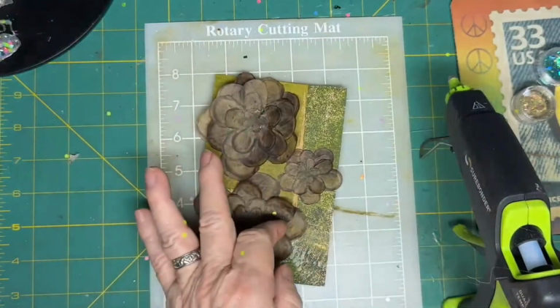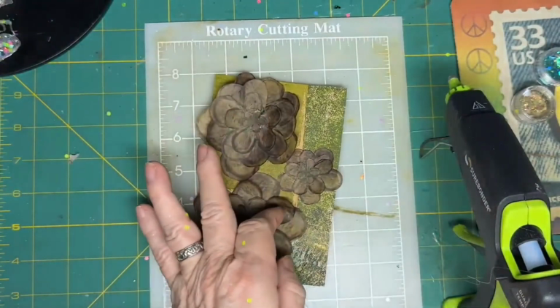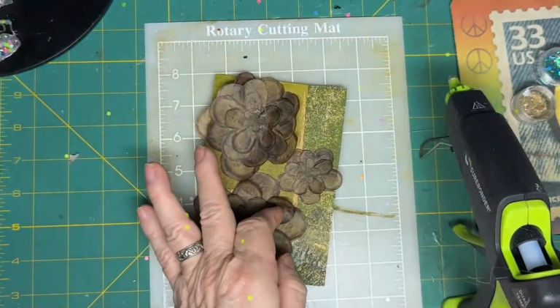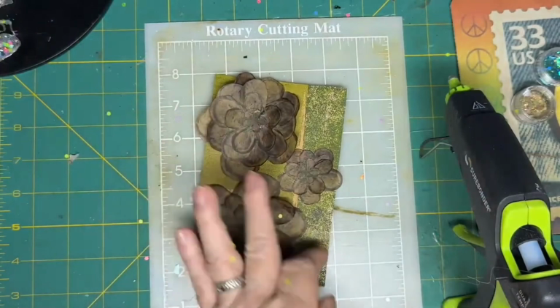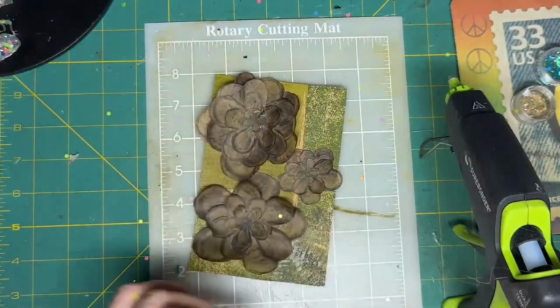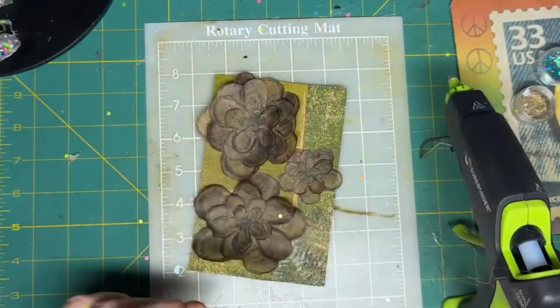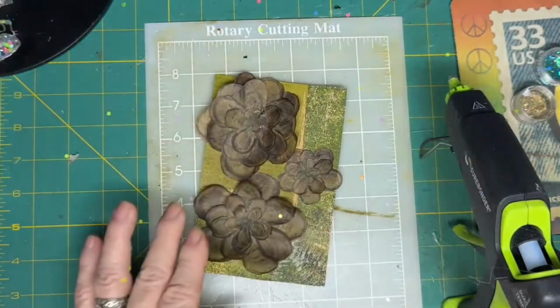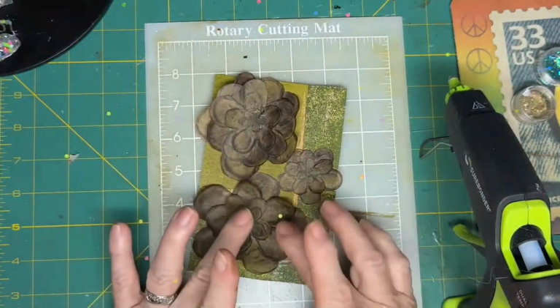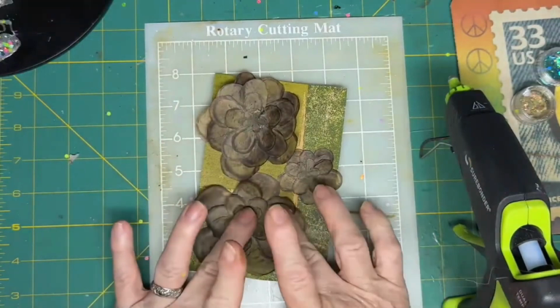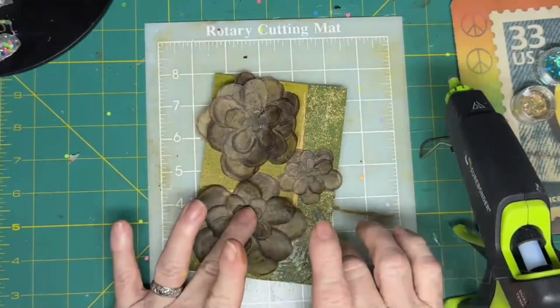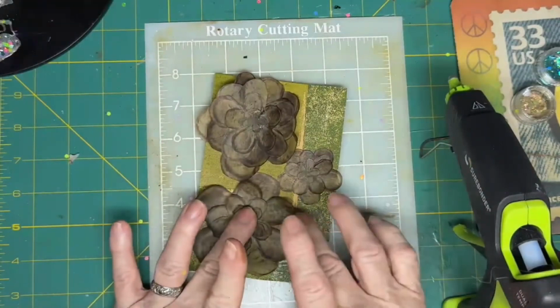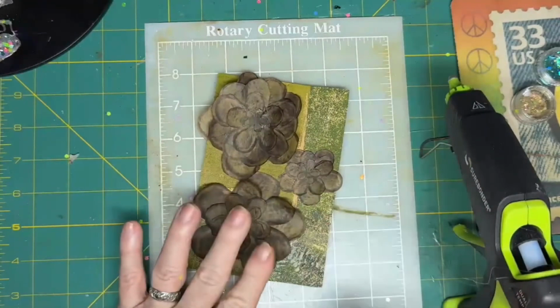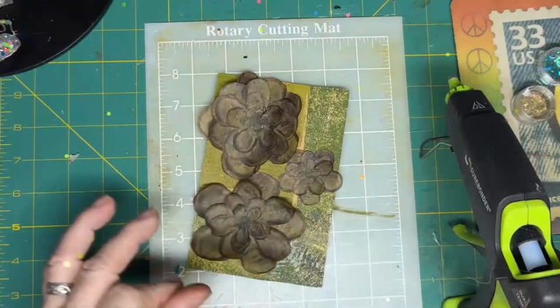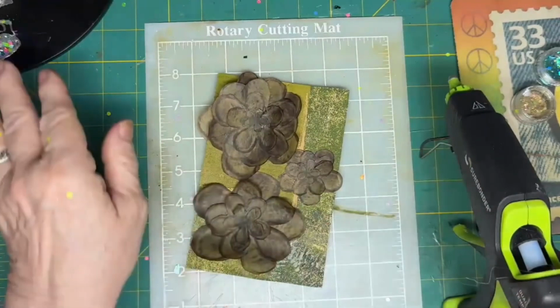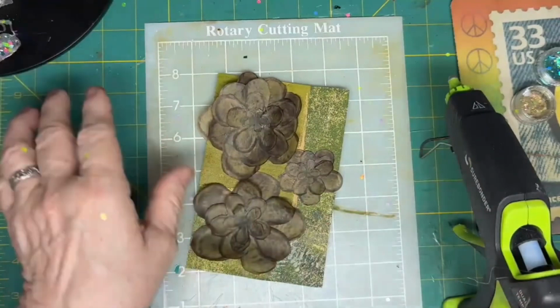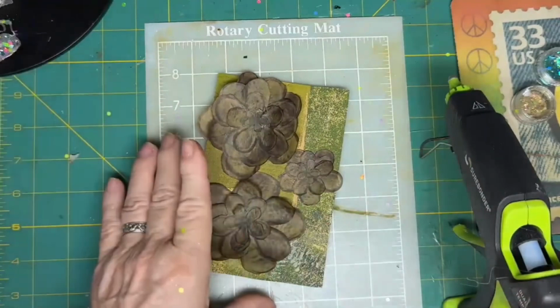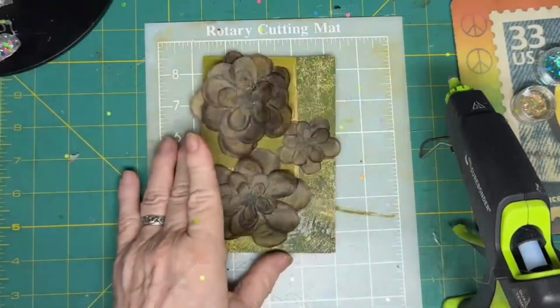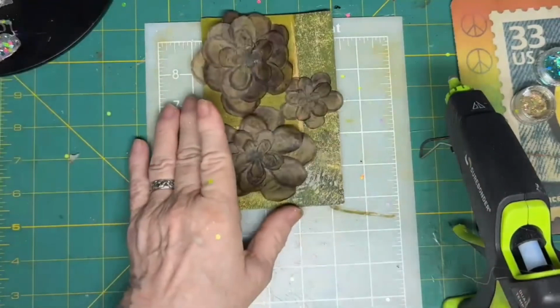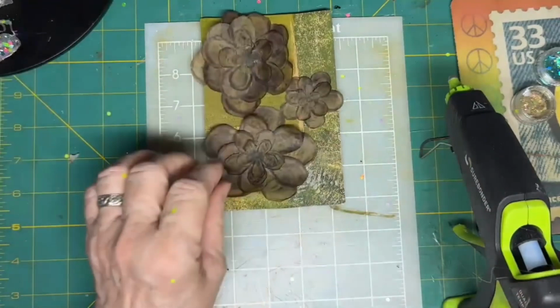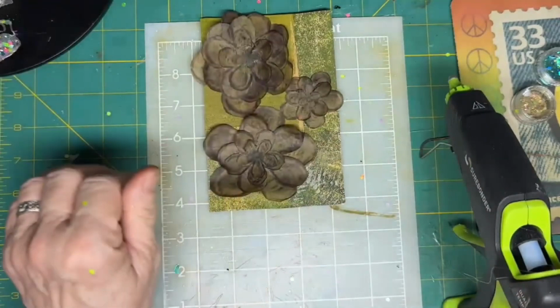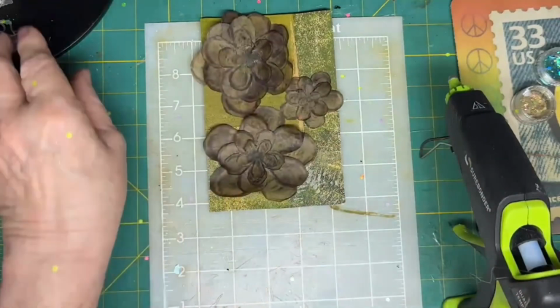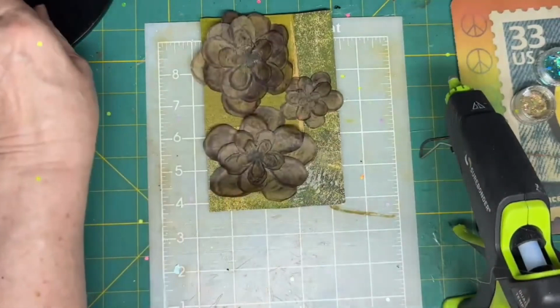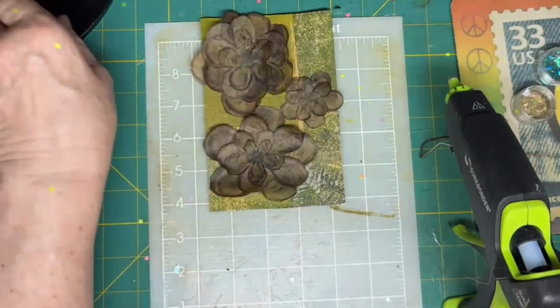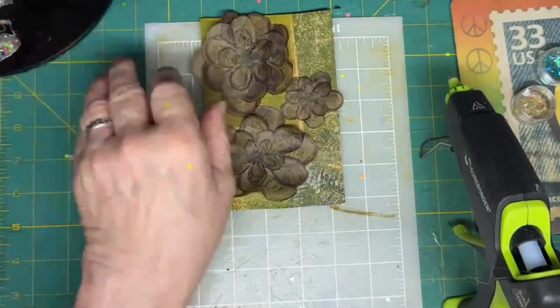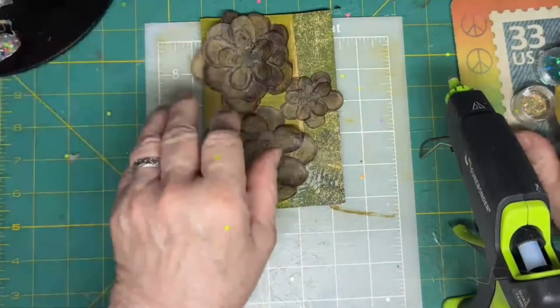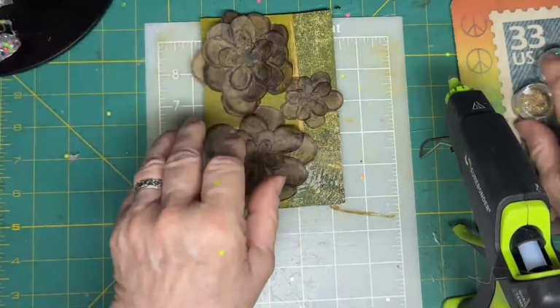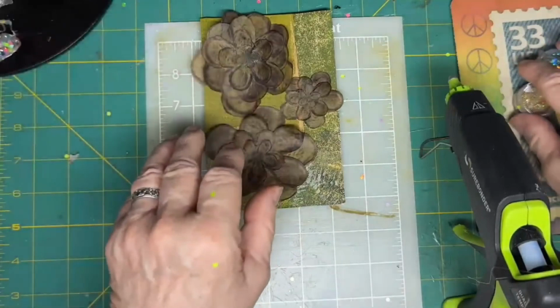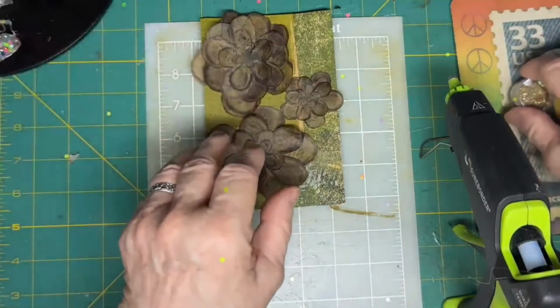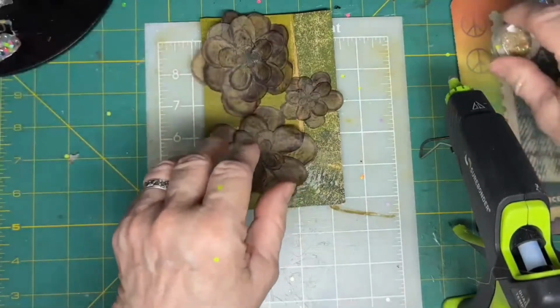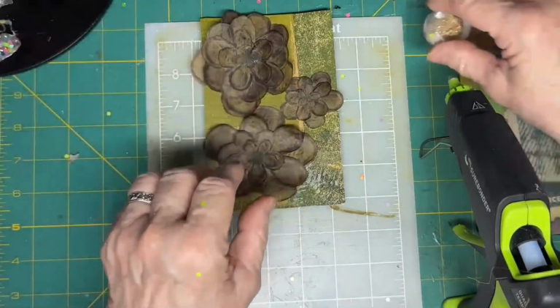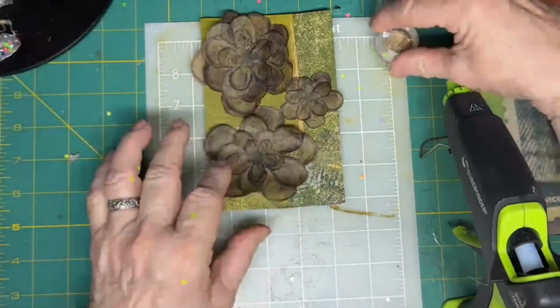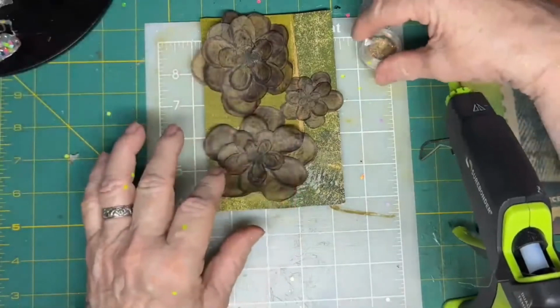Now I have brown and black and red and green — a few more colors to work with. Red and green and black and brown.